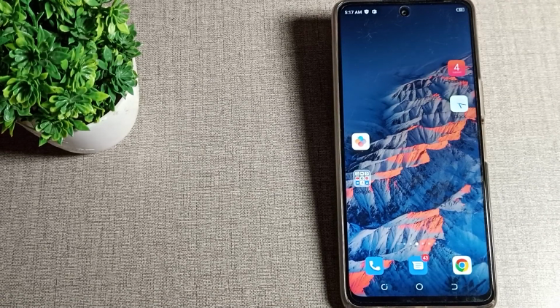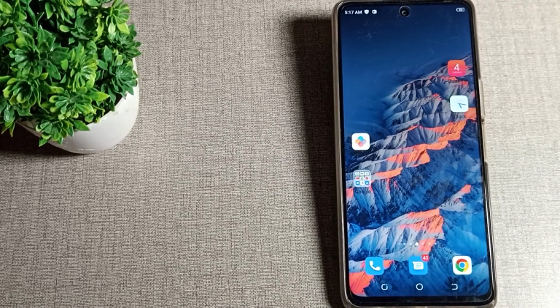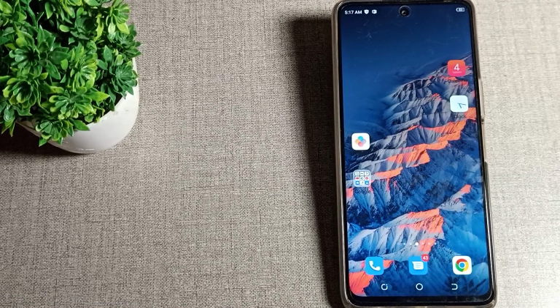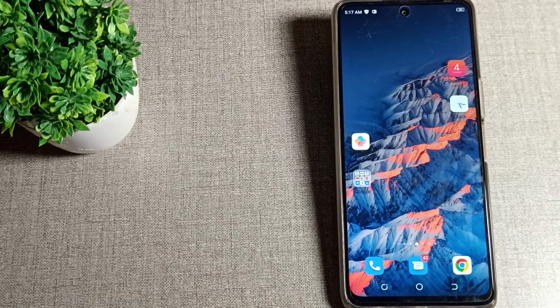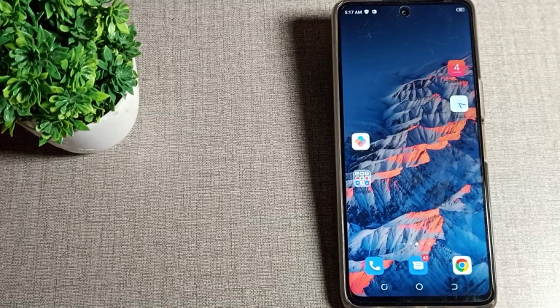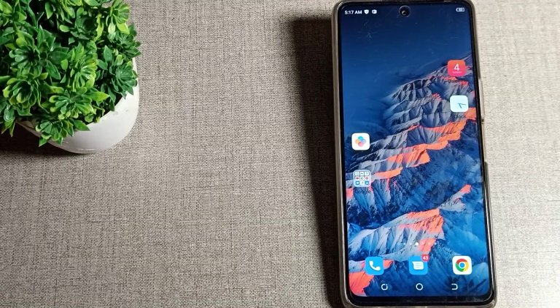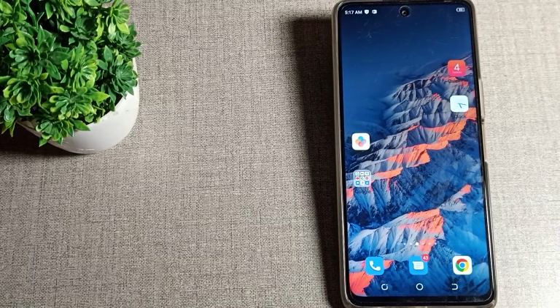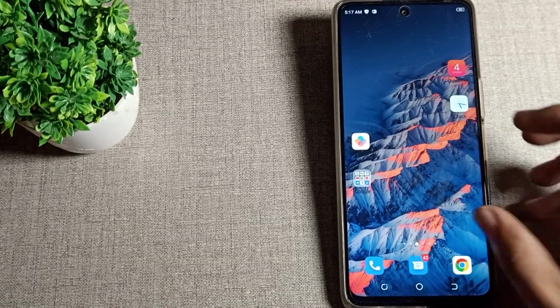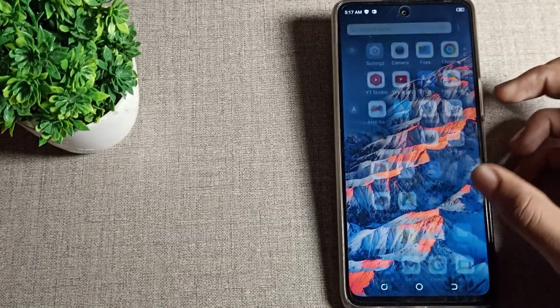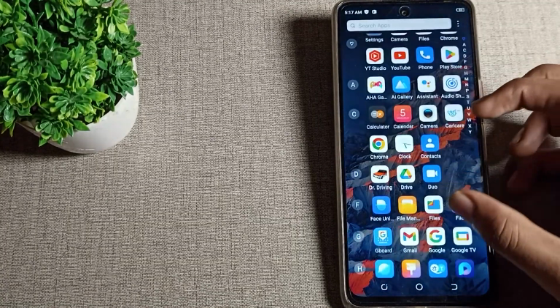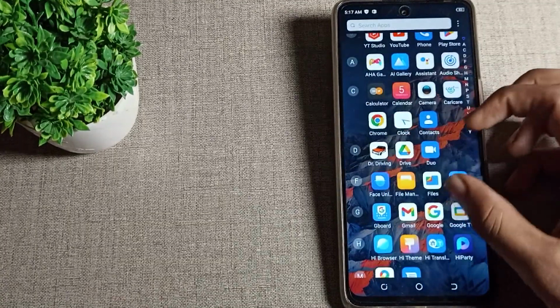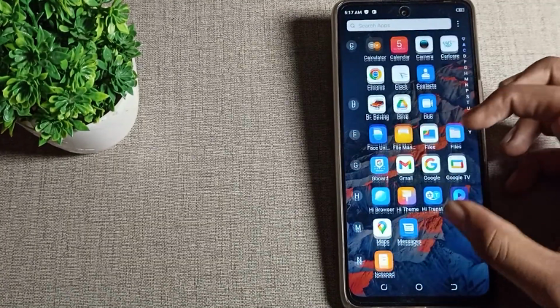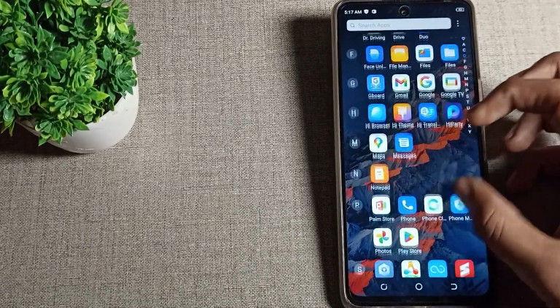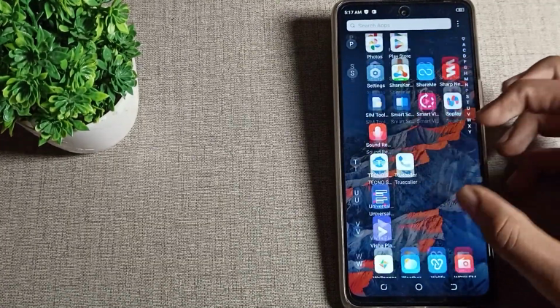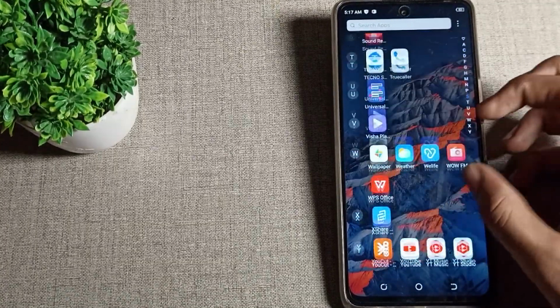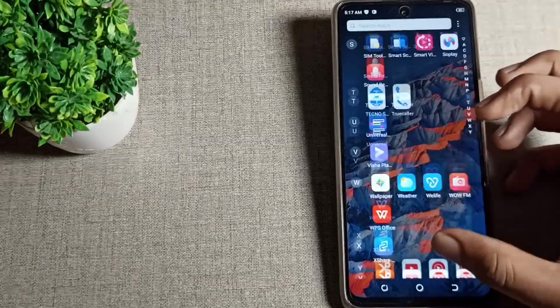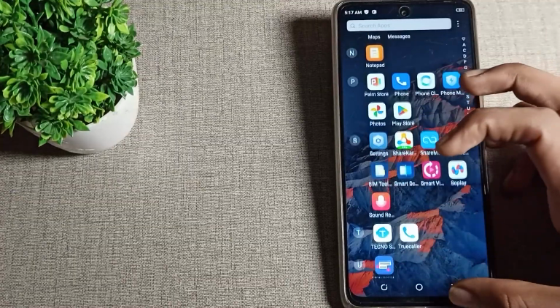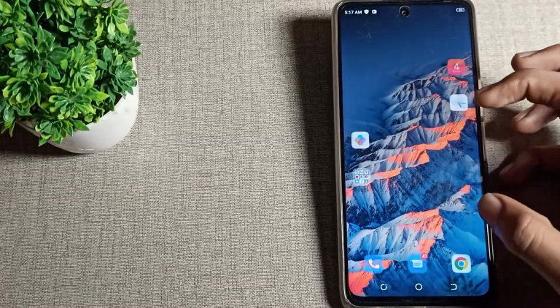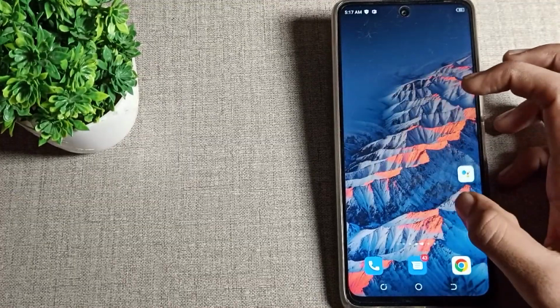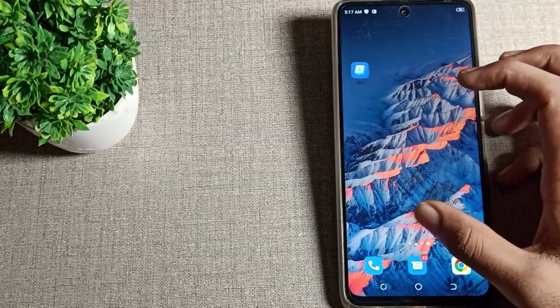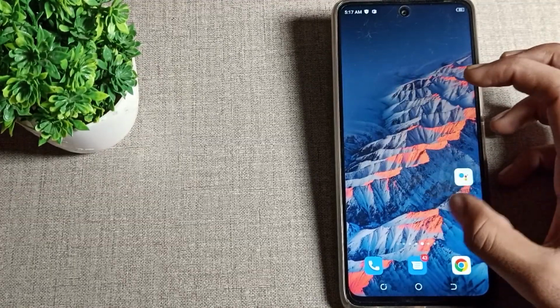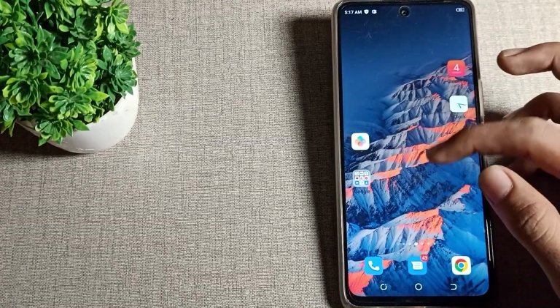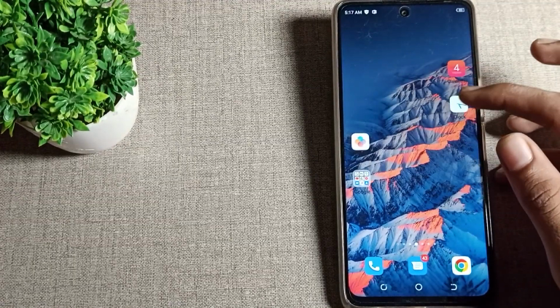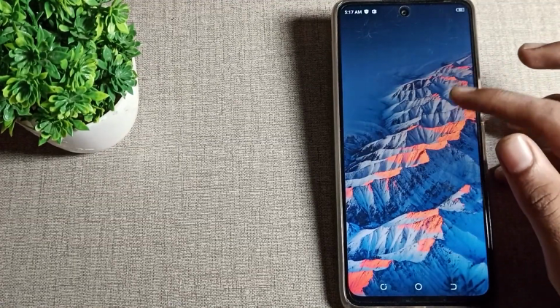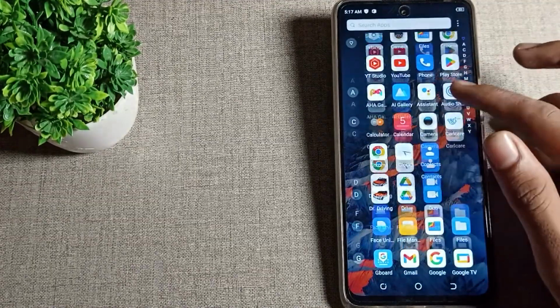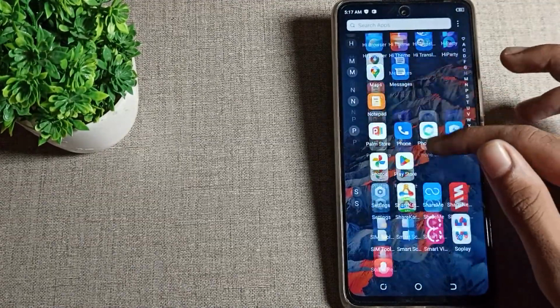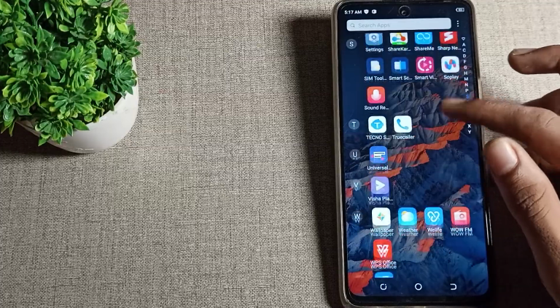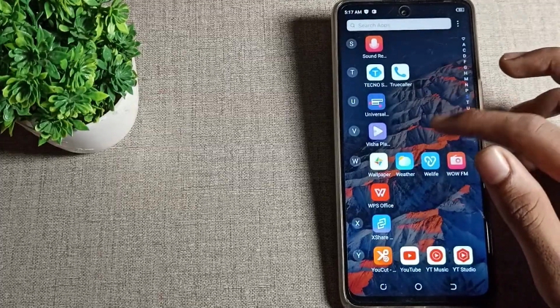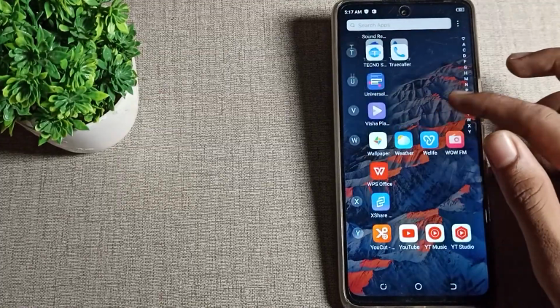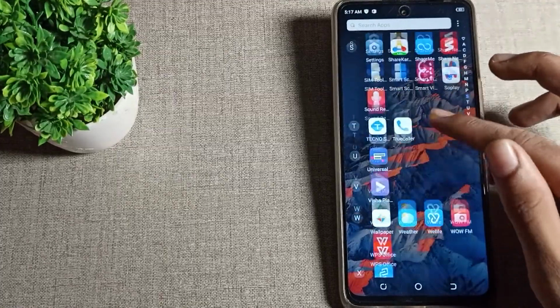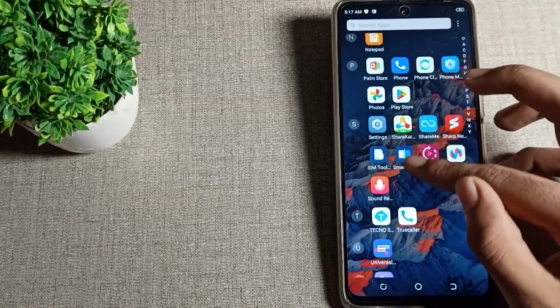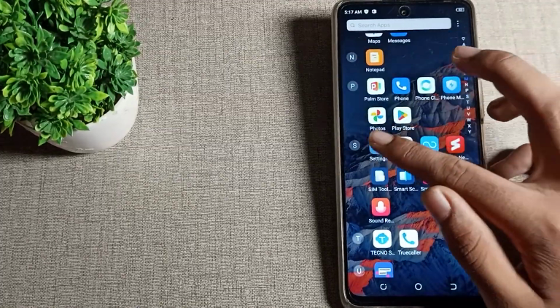So let's see how to check the hotspot password on your Techno phone and how to use your hotspot settings. First of all, we will open the phone settings to check our hotspot password.